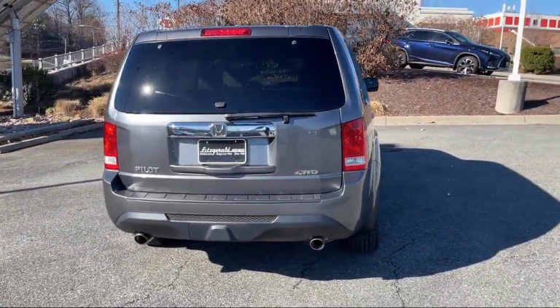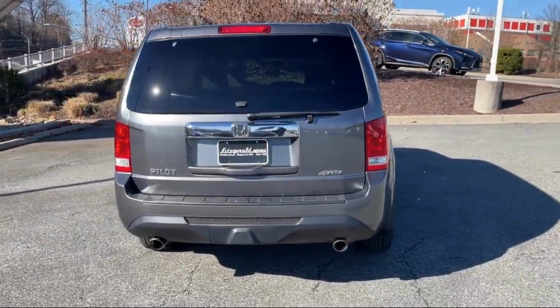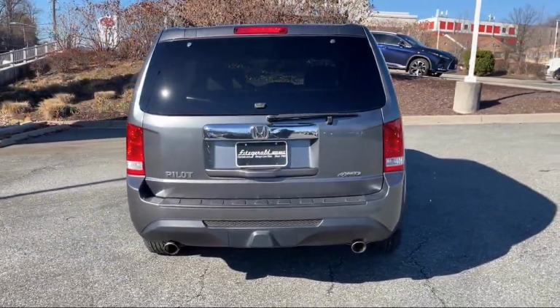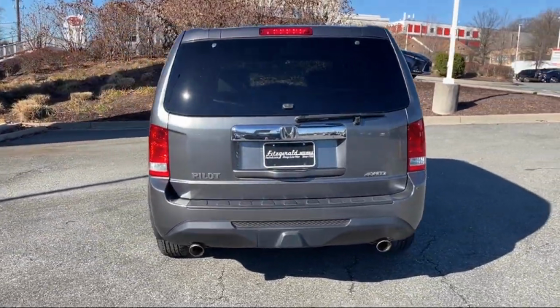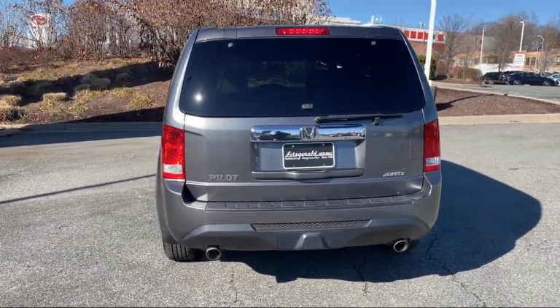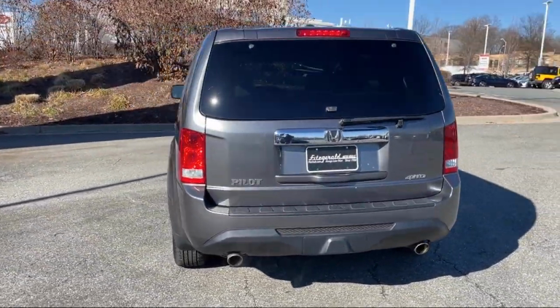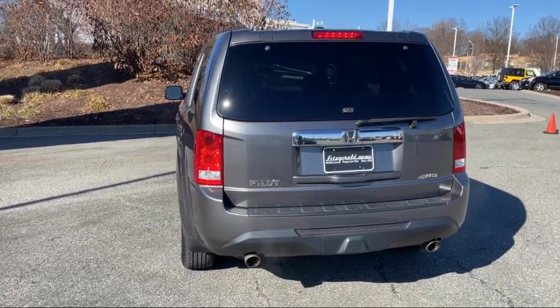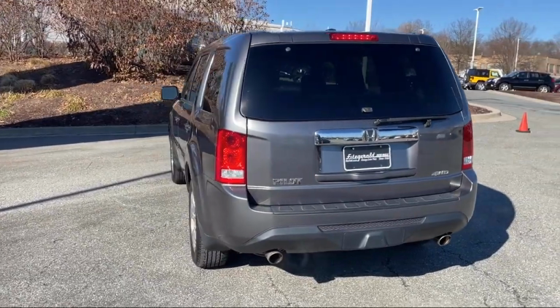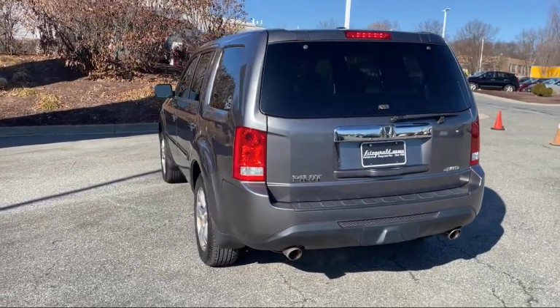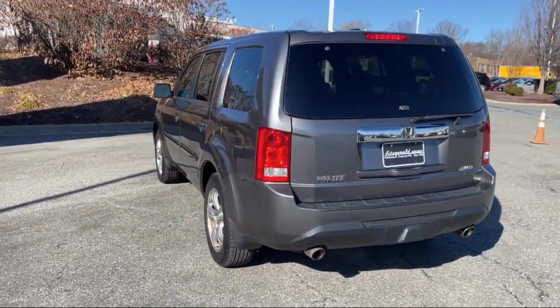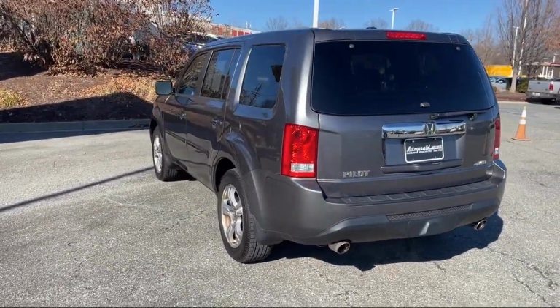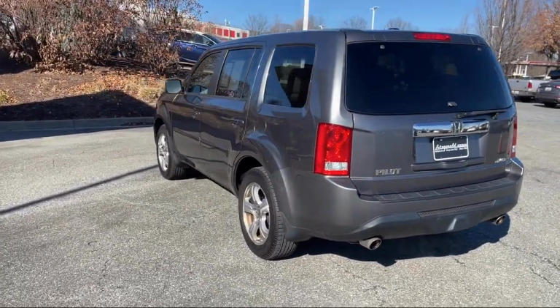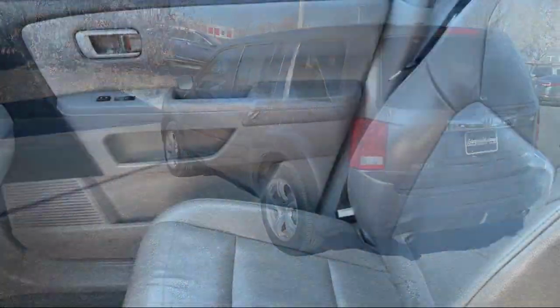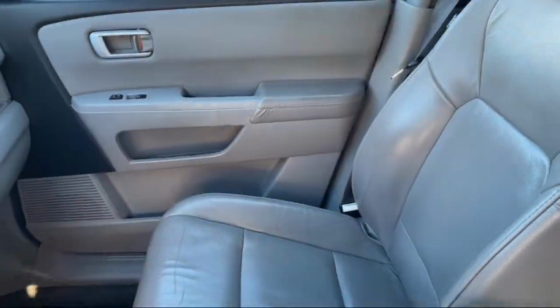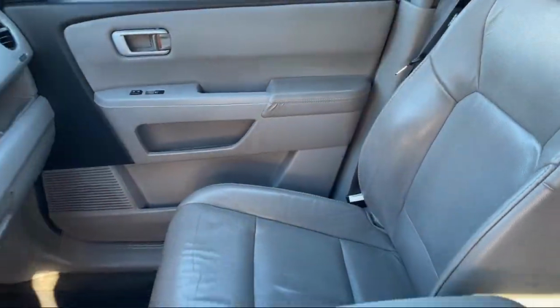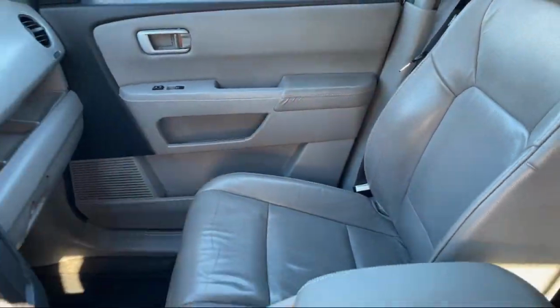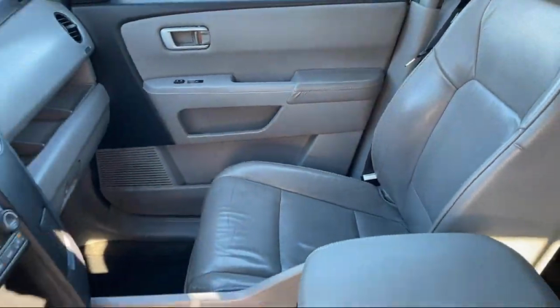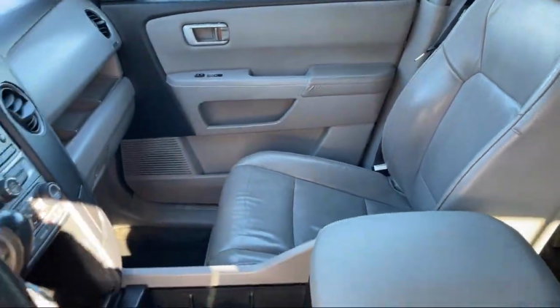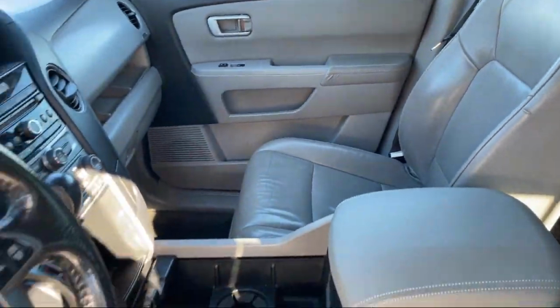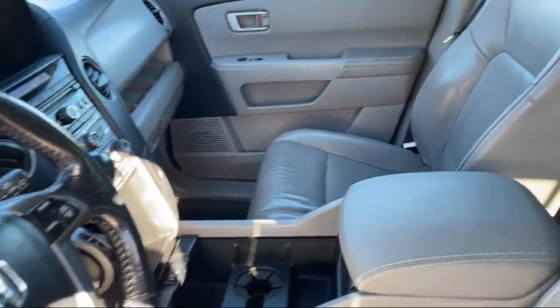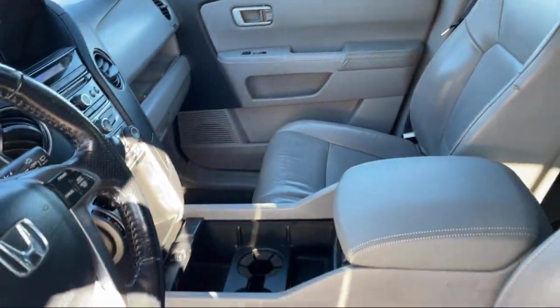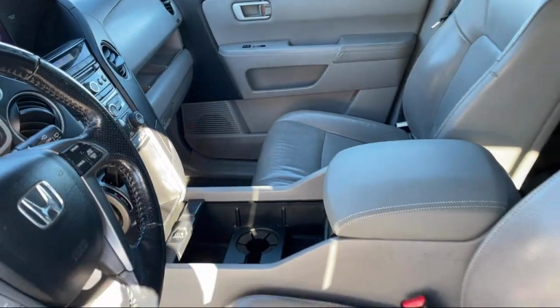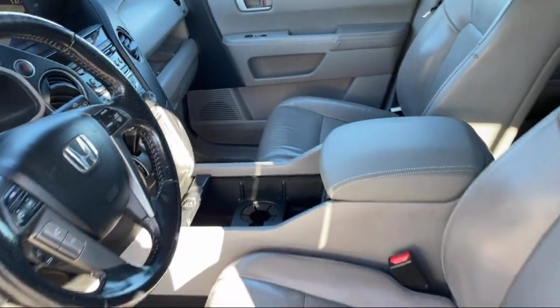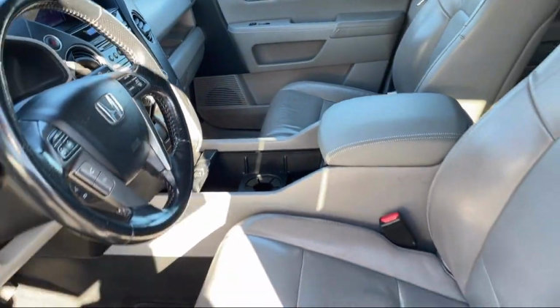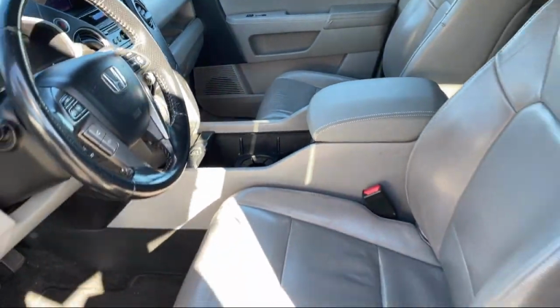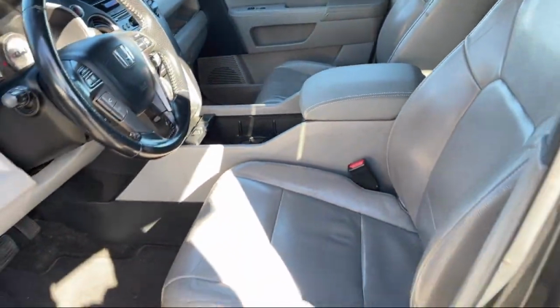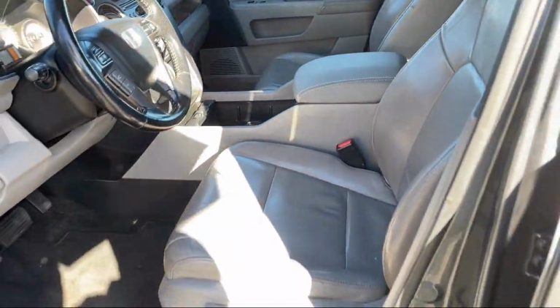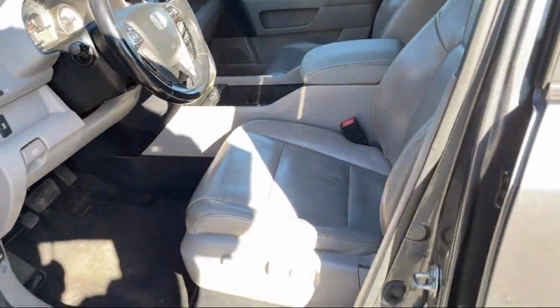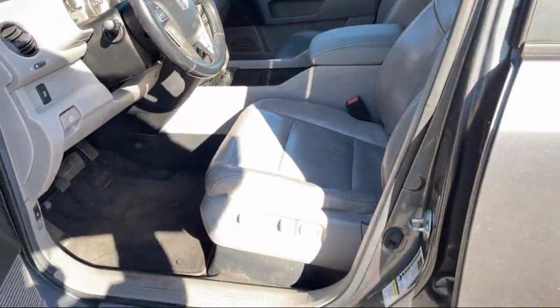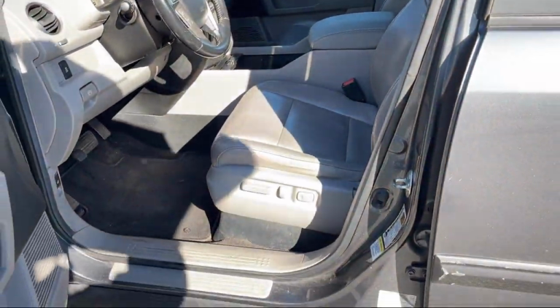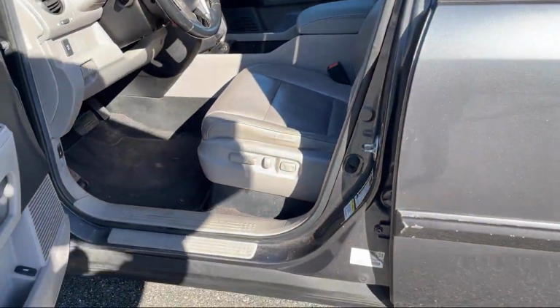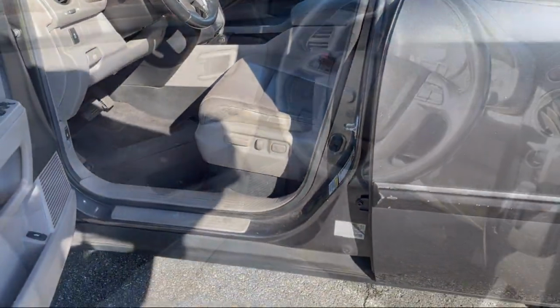Front Air Conditioning Automatic Climate Control, Moonroof Sunroof with One Touch Open Close, Steering Wheel Mounted Phone Controls, Front Side Curtain Airbags, and much more.